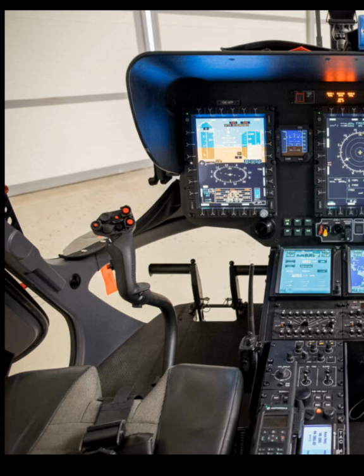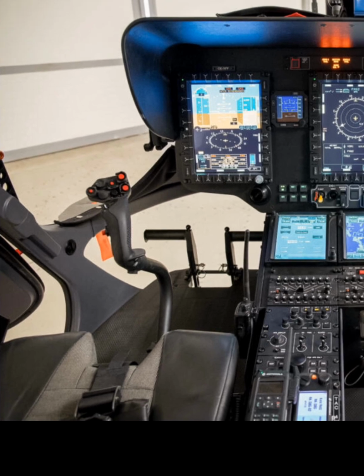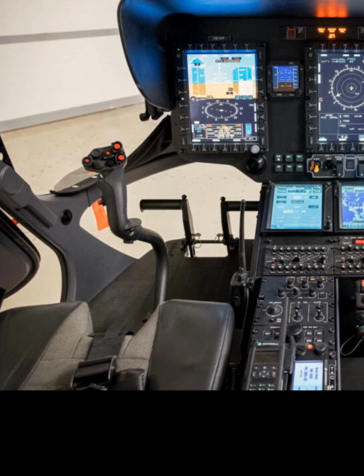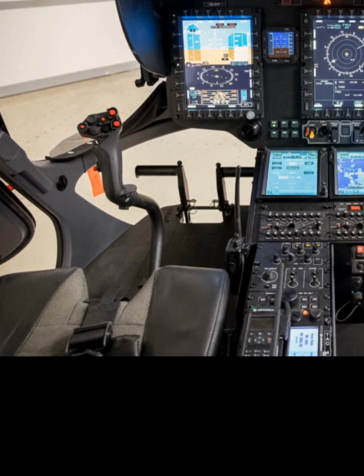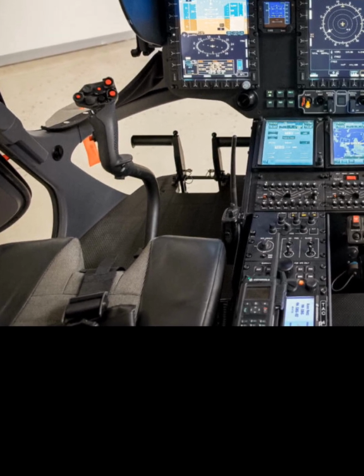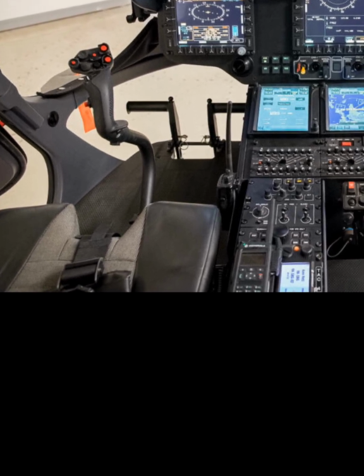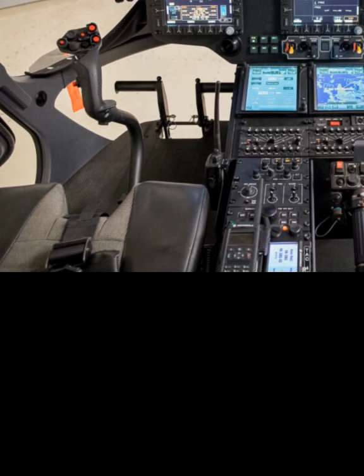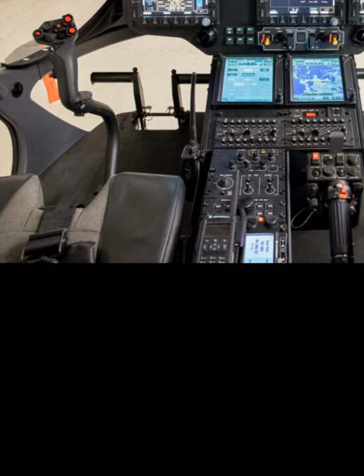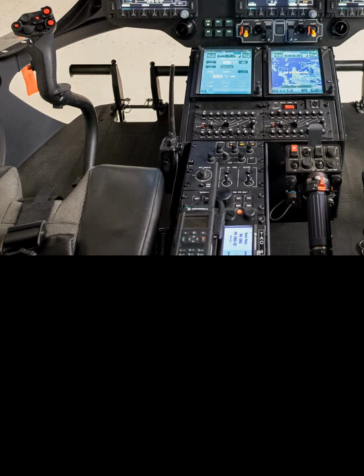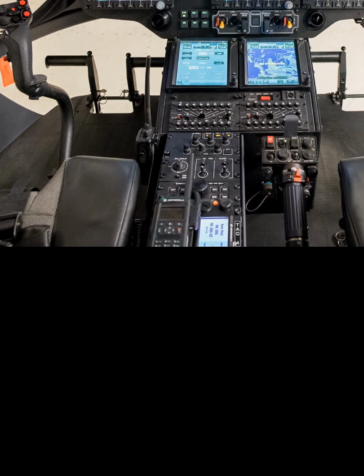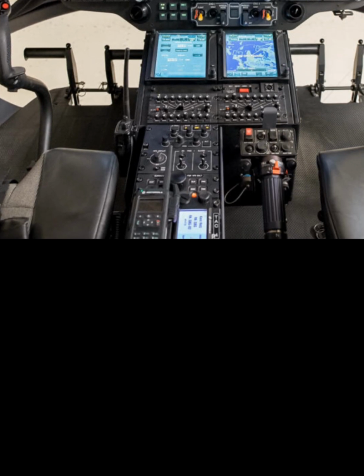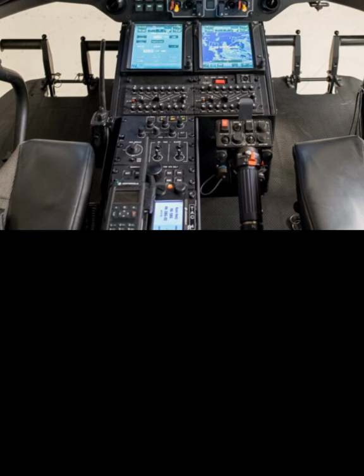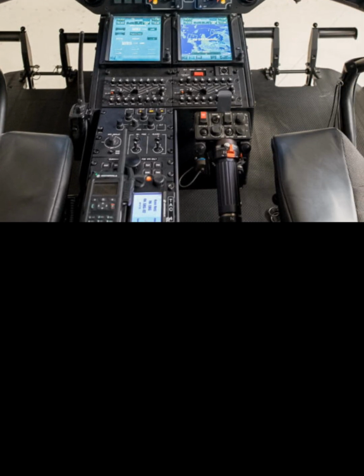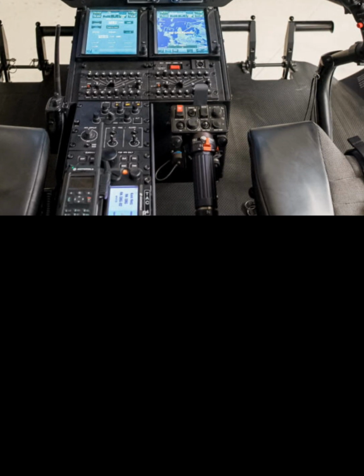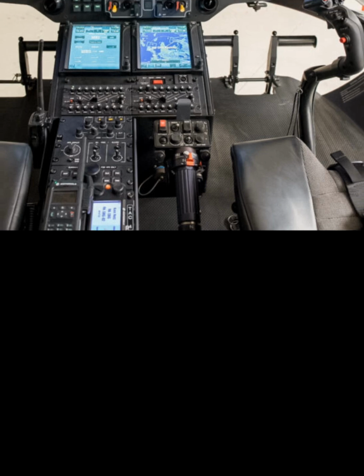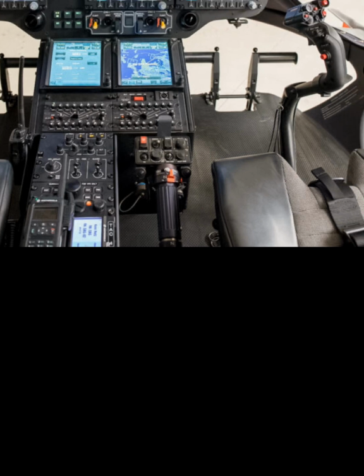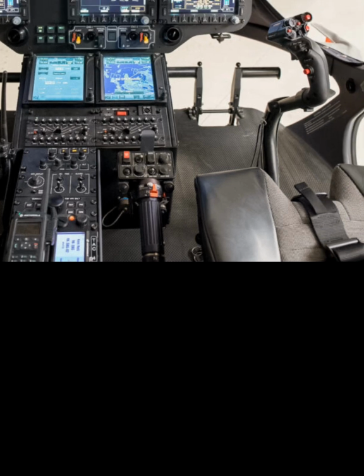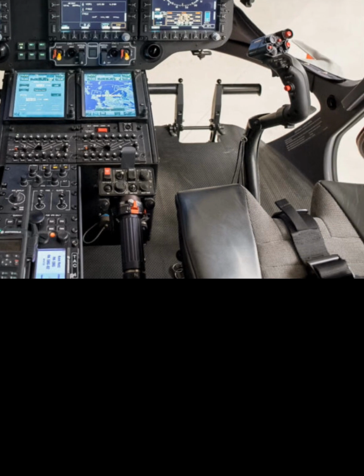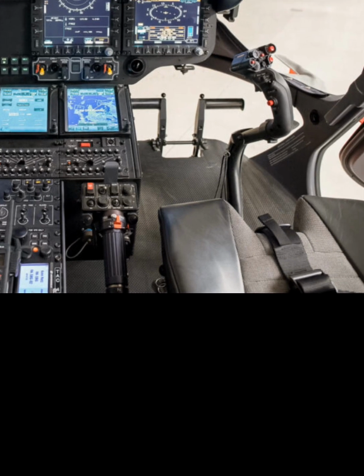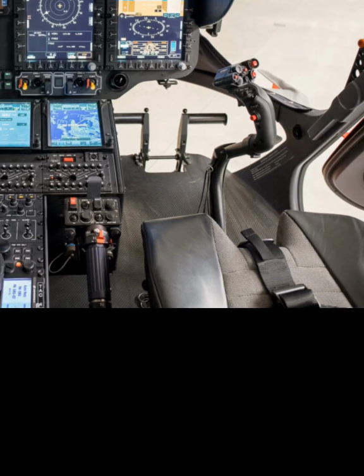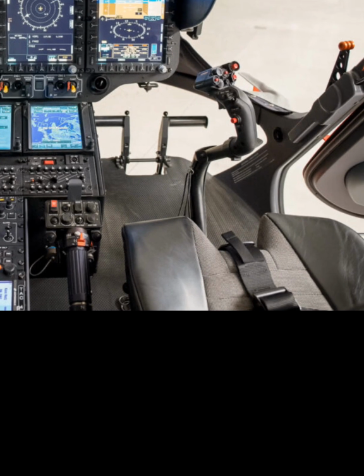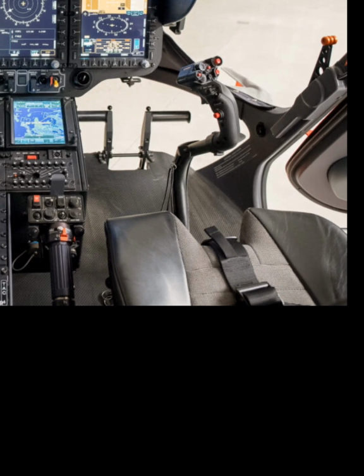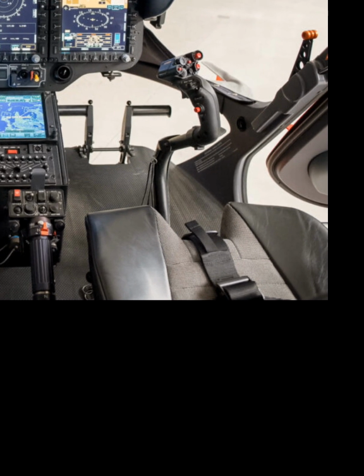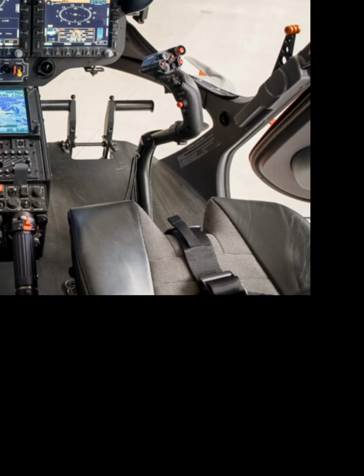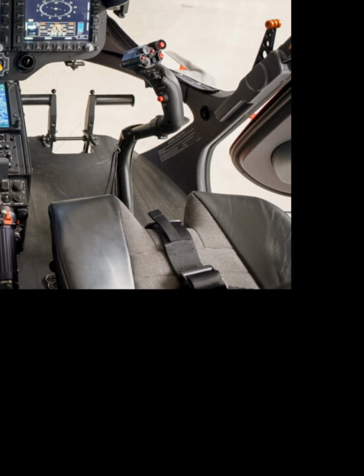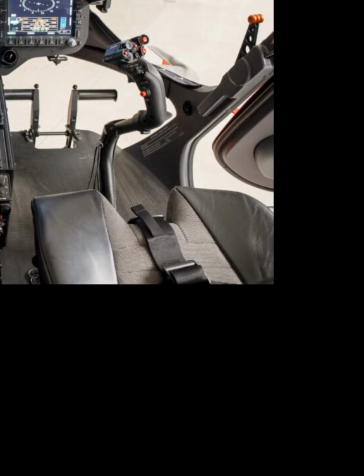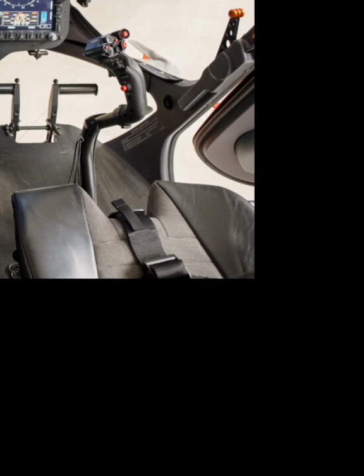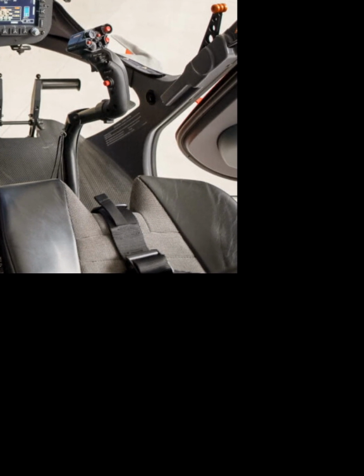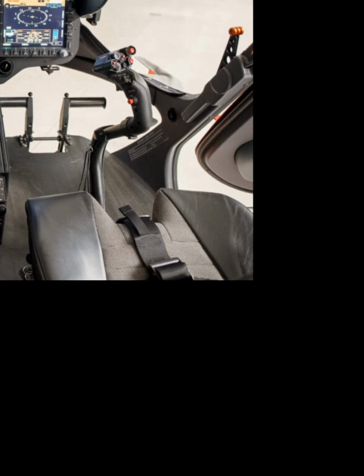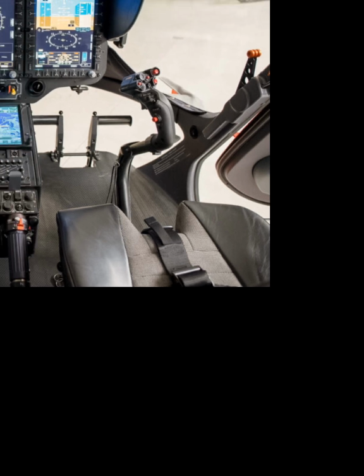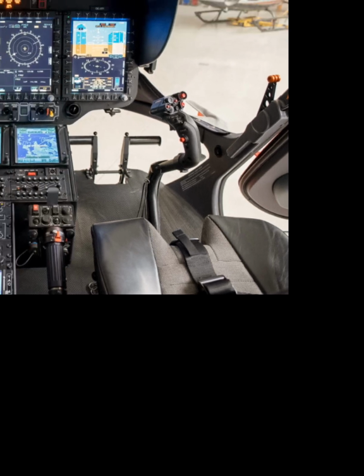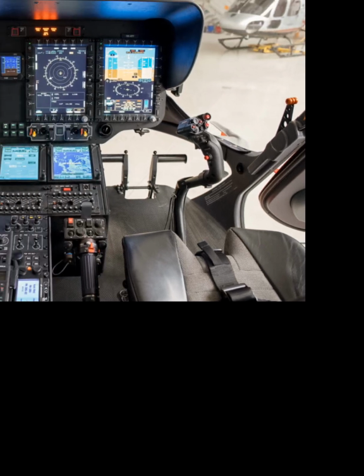Inside, the cockpit feels like stepping into the future — full-digital avionics, touchscreen displays, and advanced autopilot create a pilot-friendly flying experience.